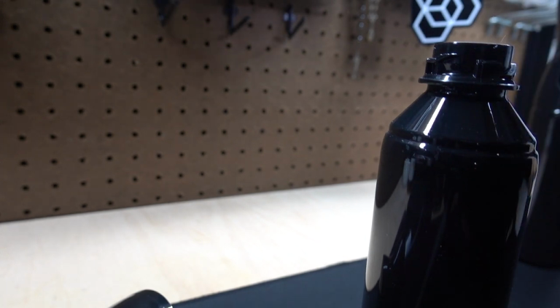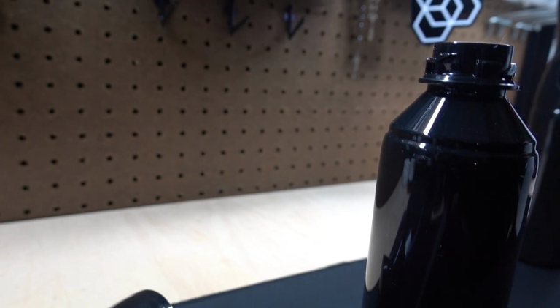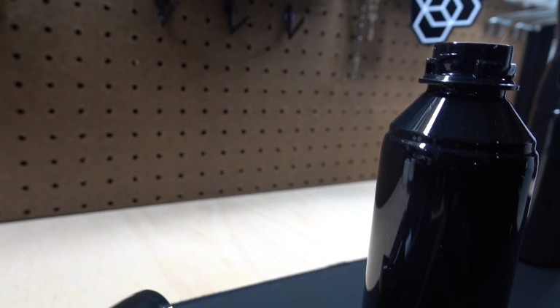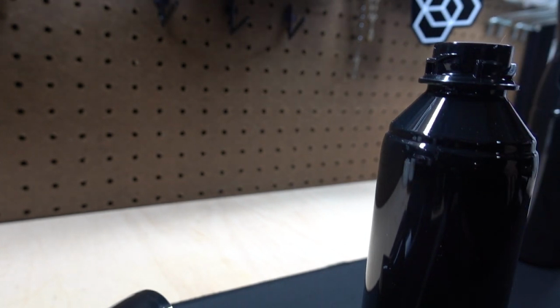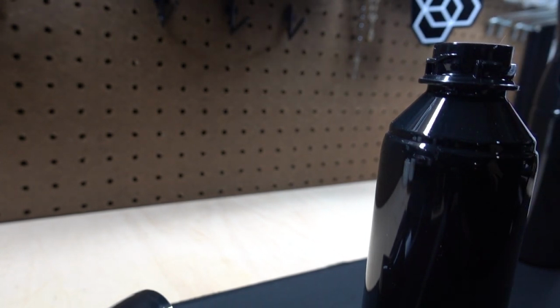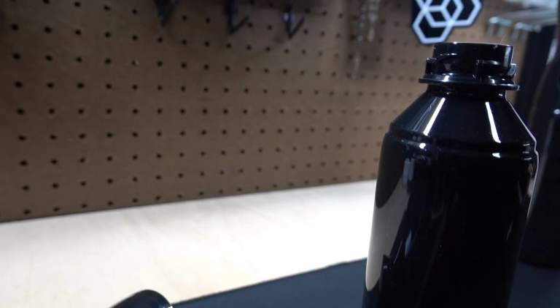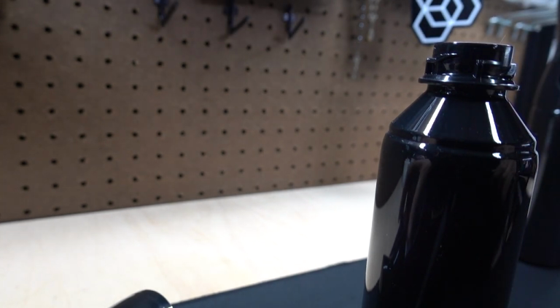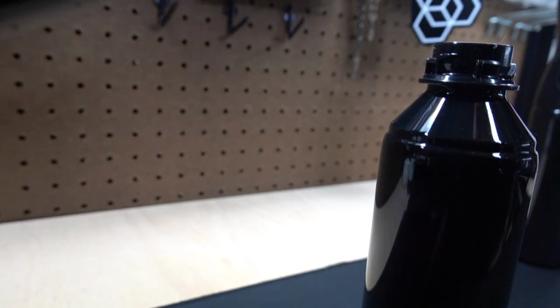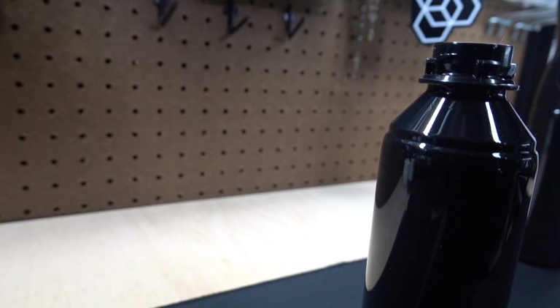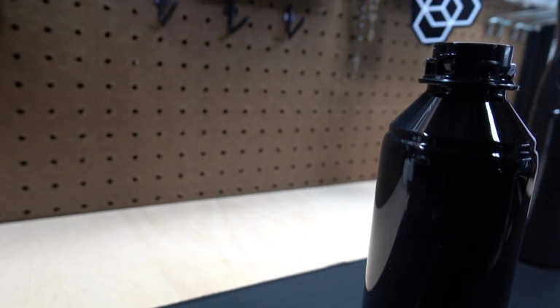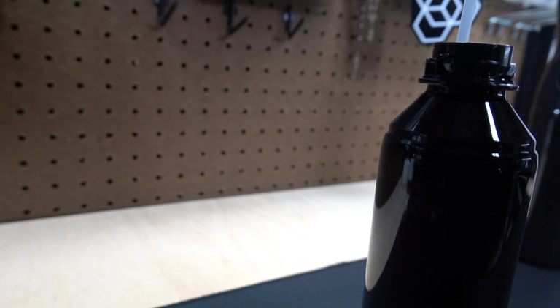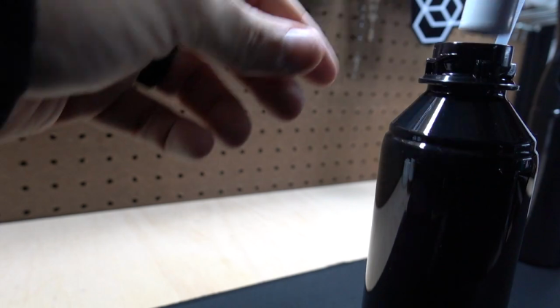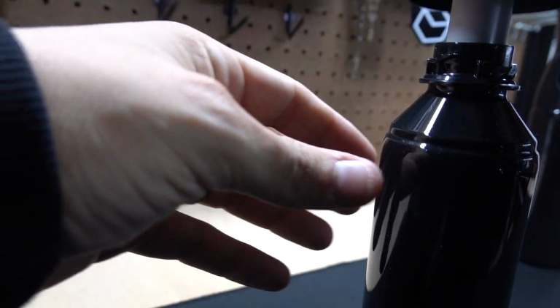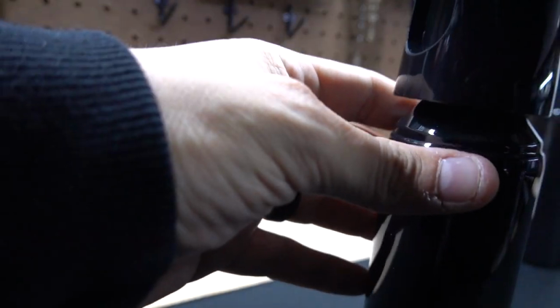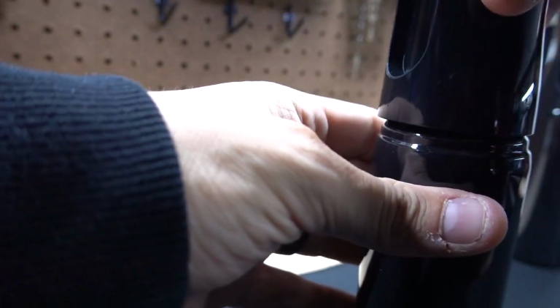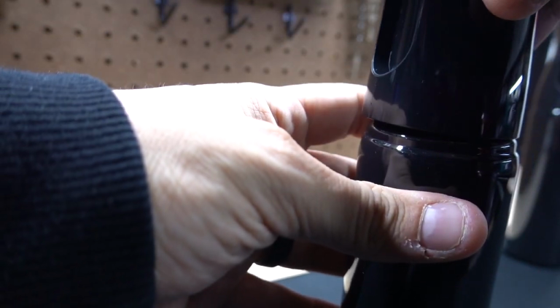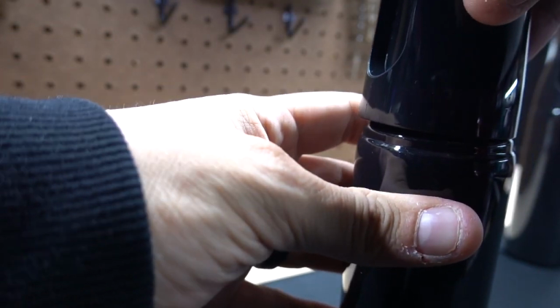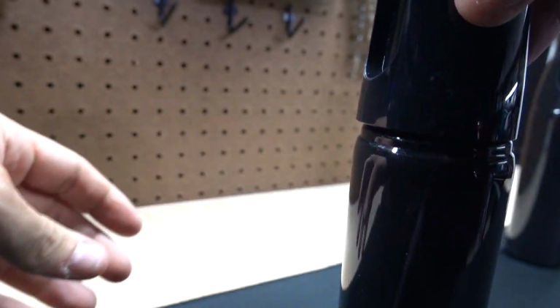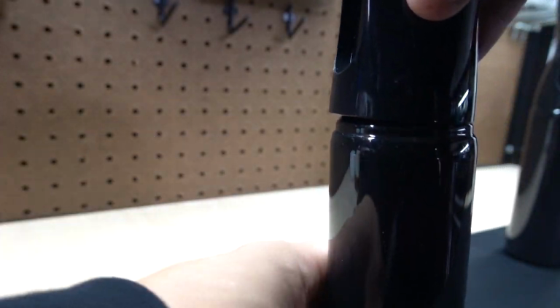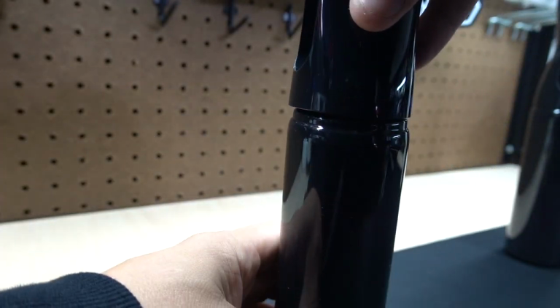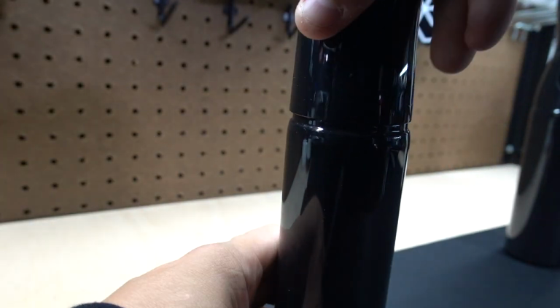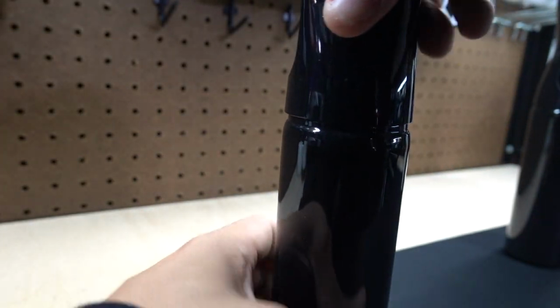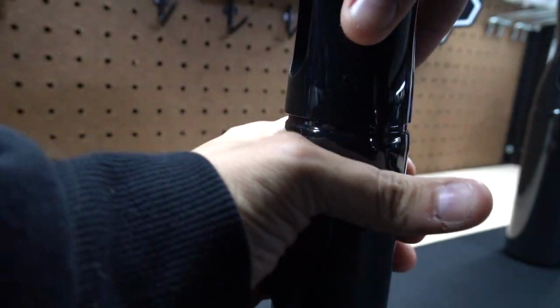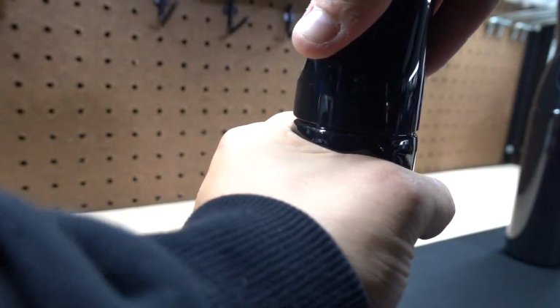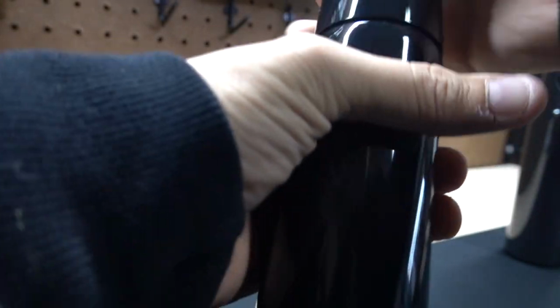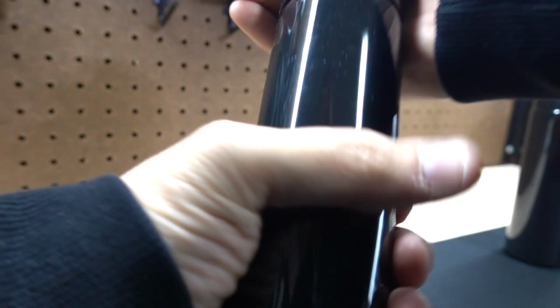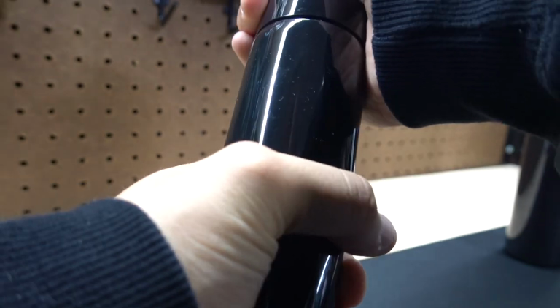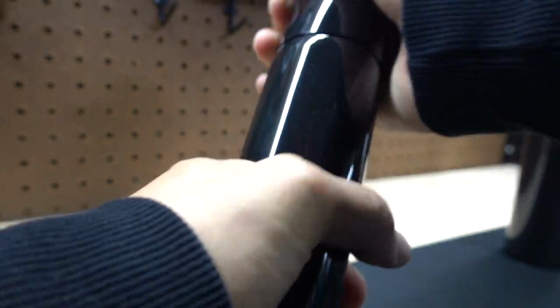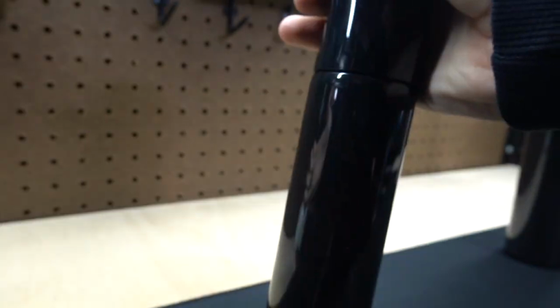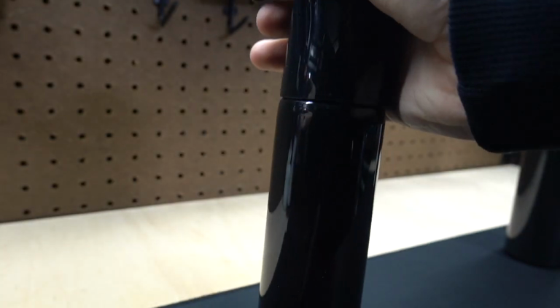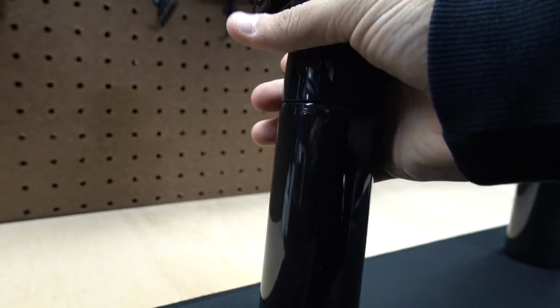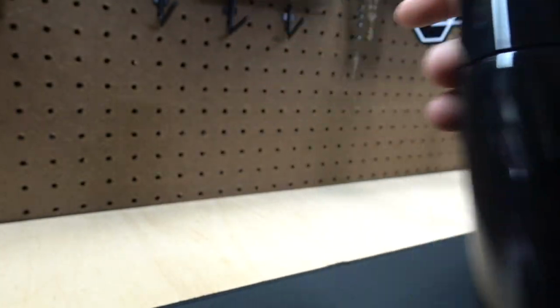I went with black because I like the color black. You're just going to throw that on there and simply twist until it locks in.